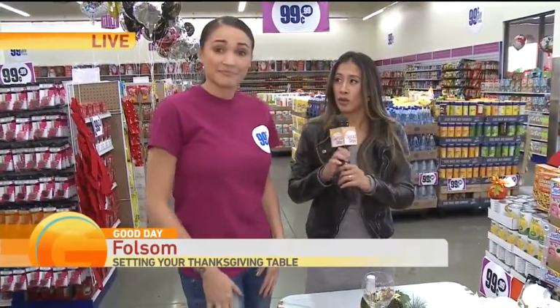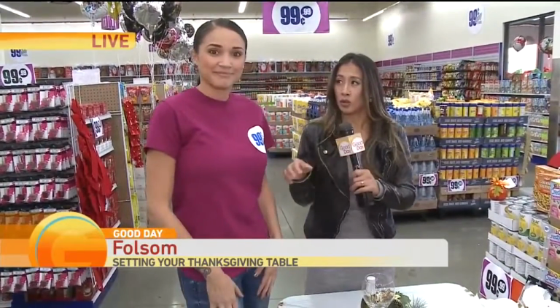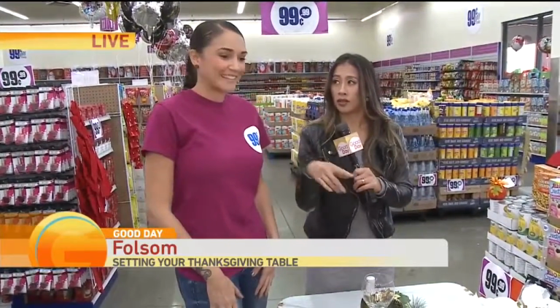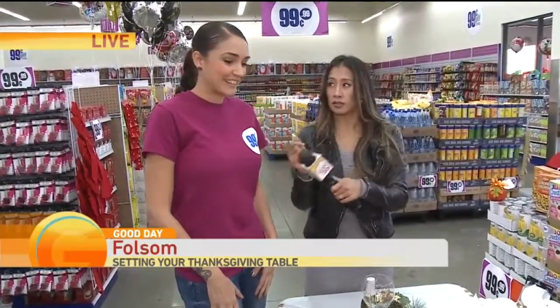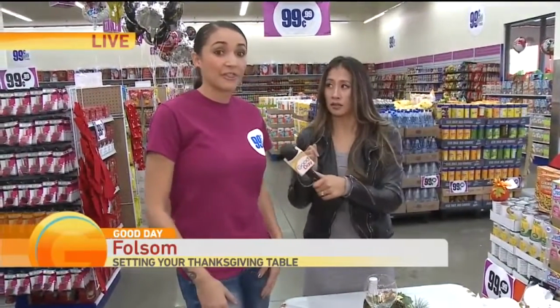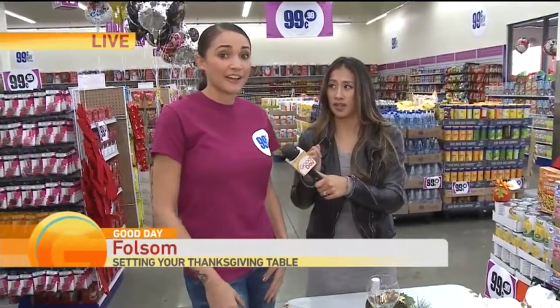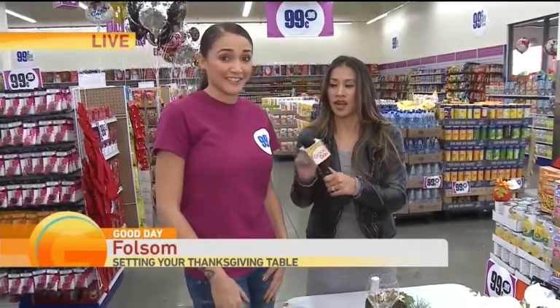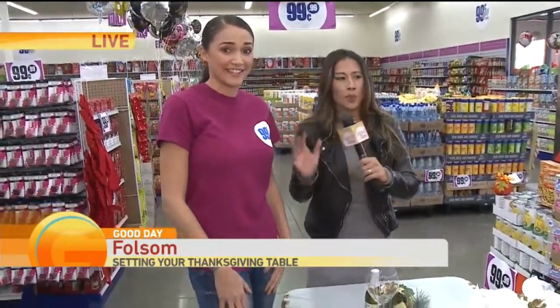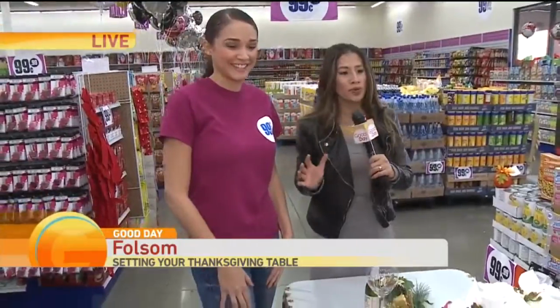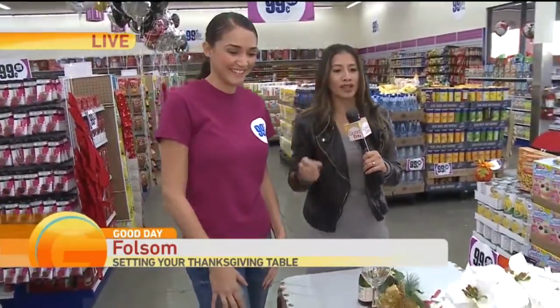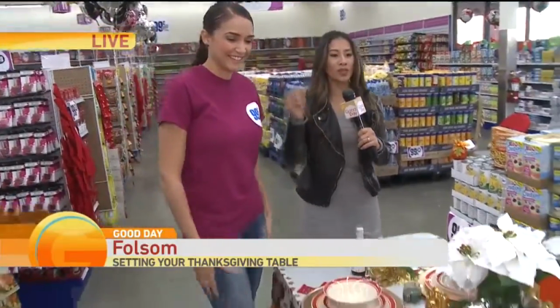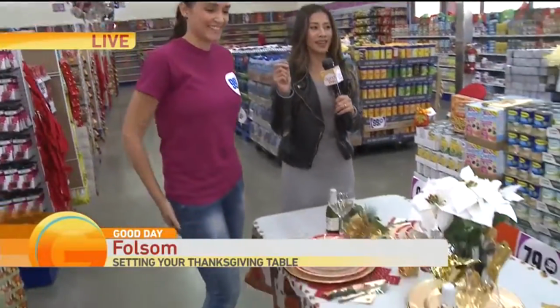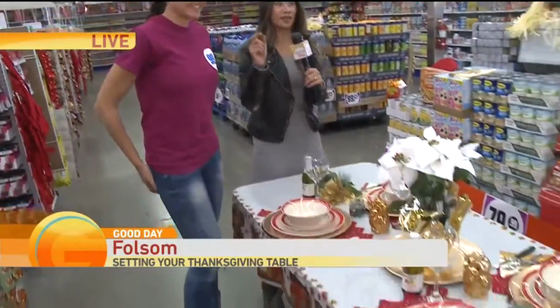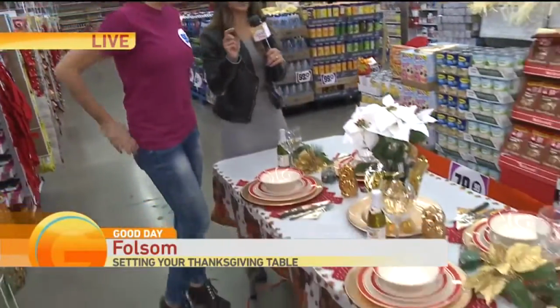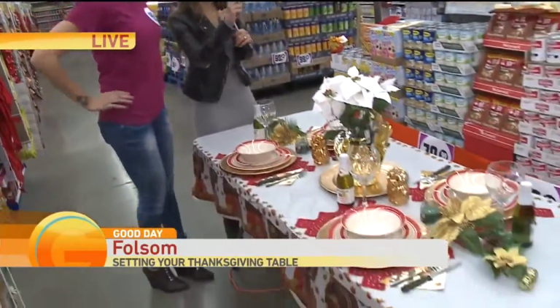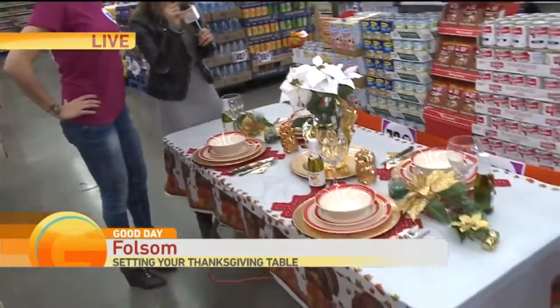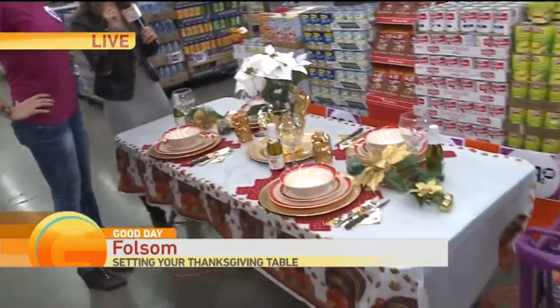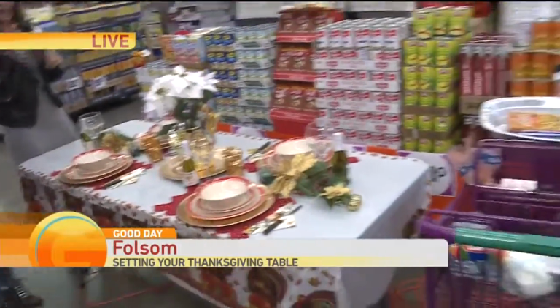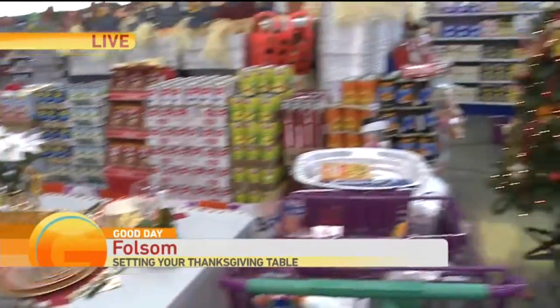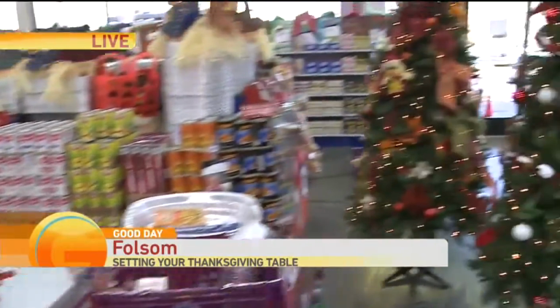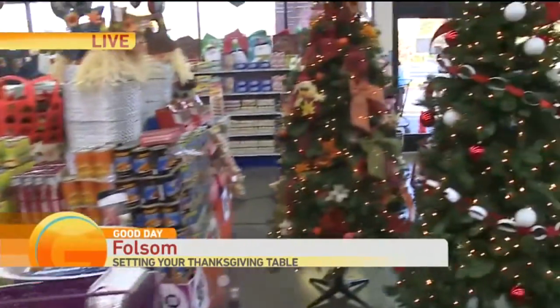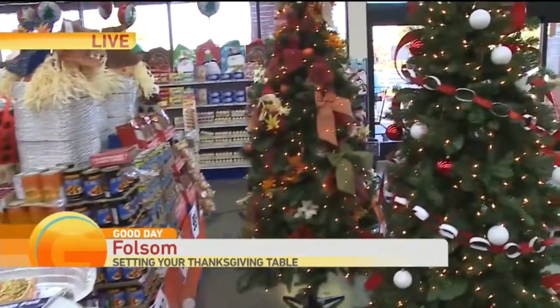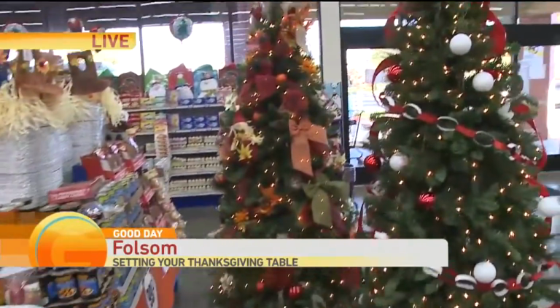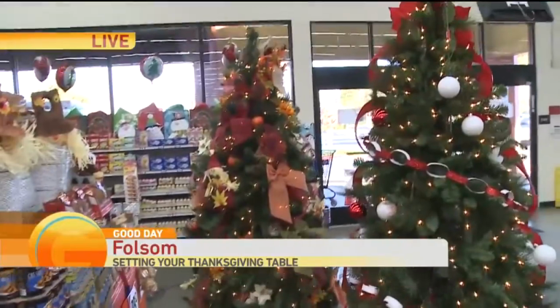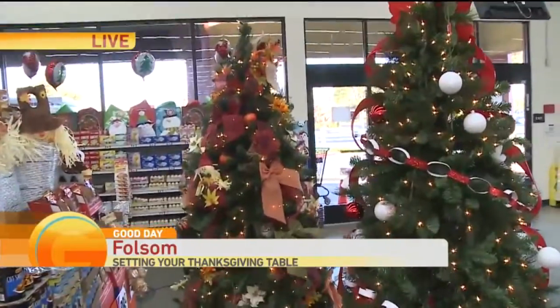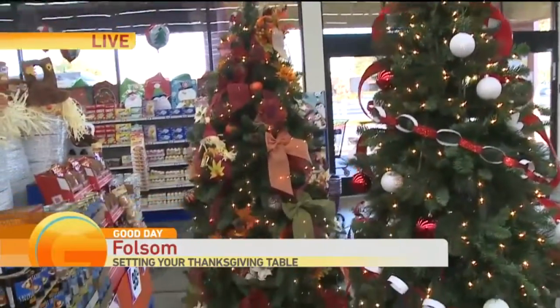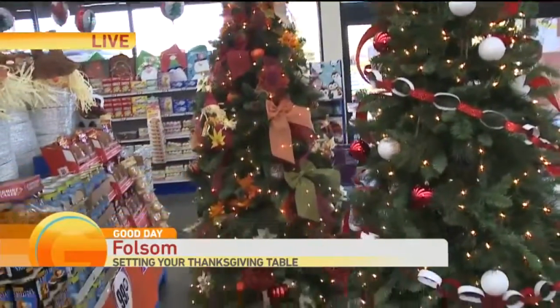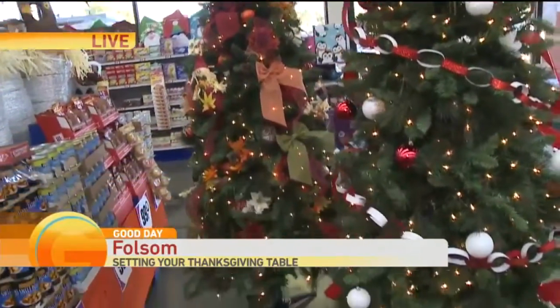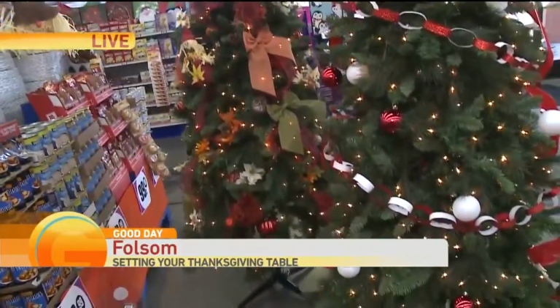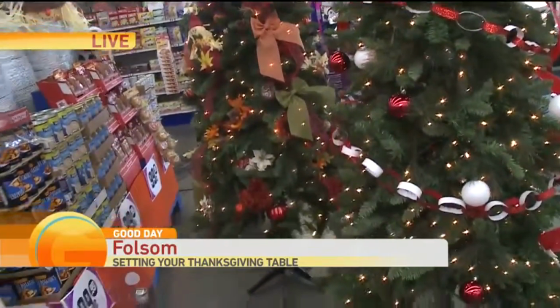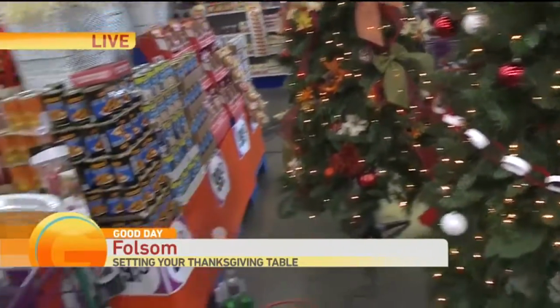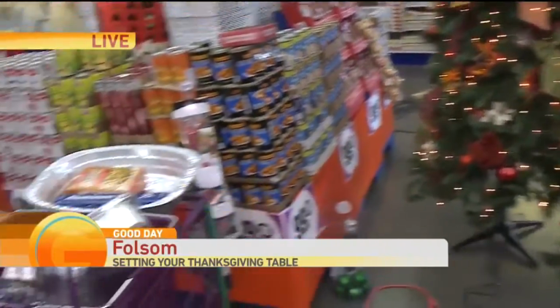So total cost? $30. So we did — let me tell you — the tree, the food, and the table setting for less than $100.